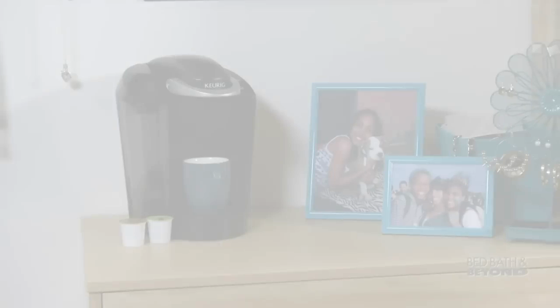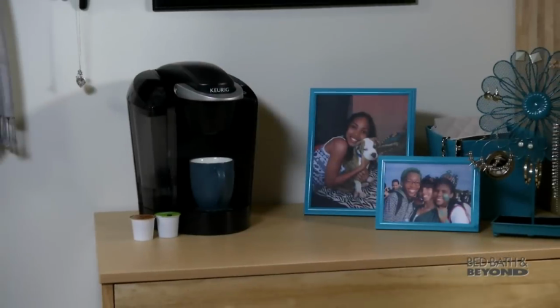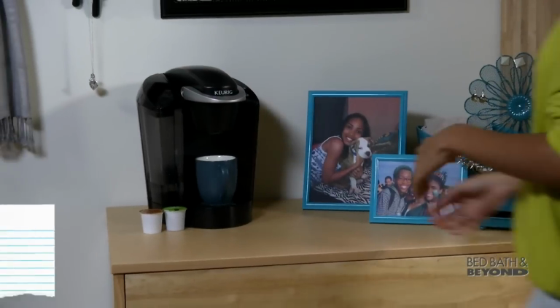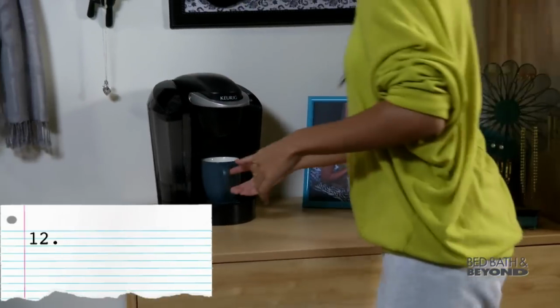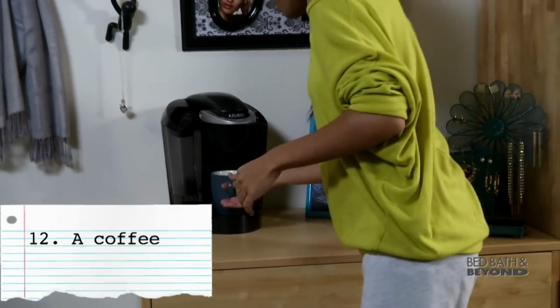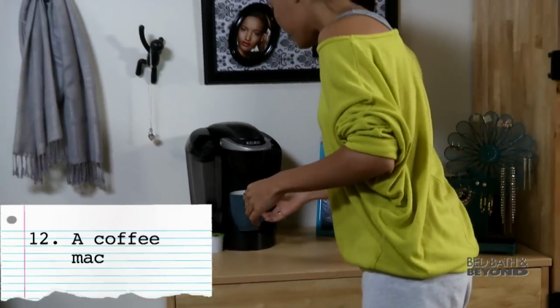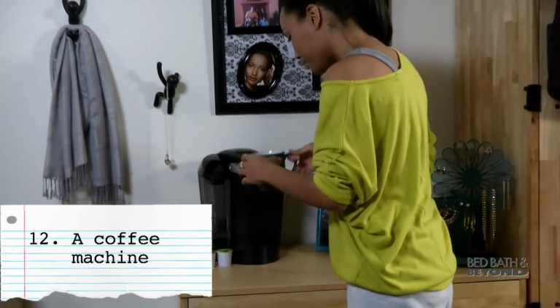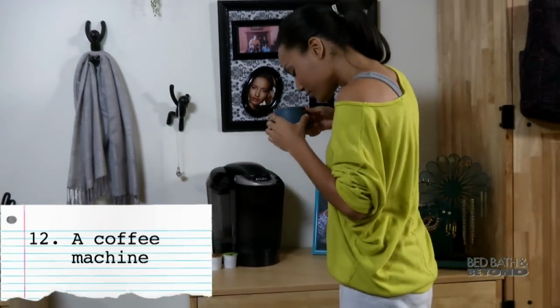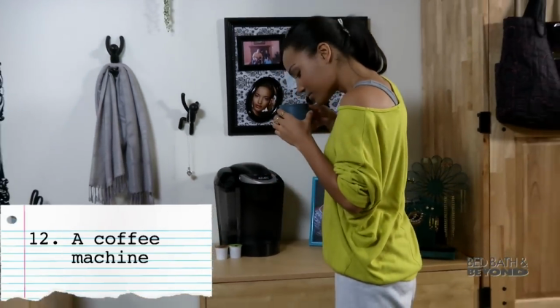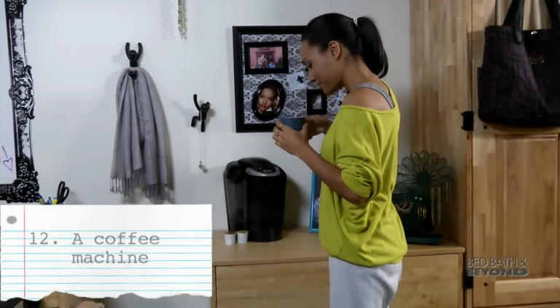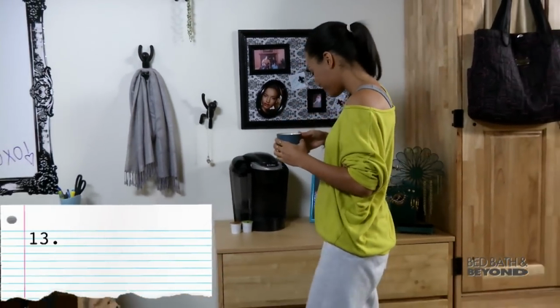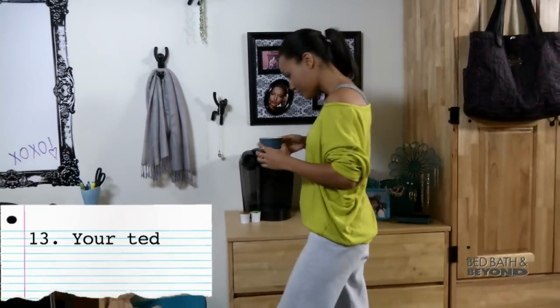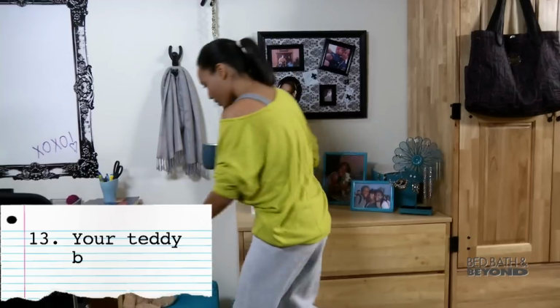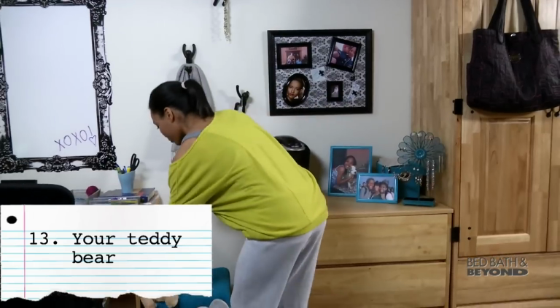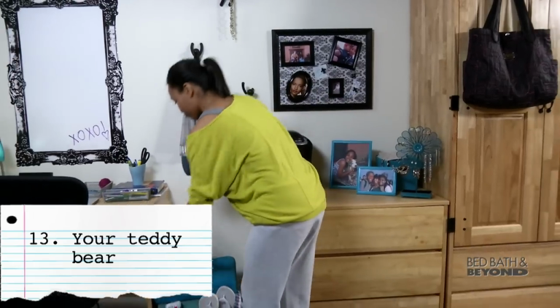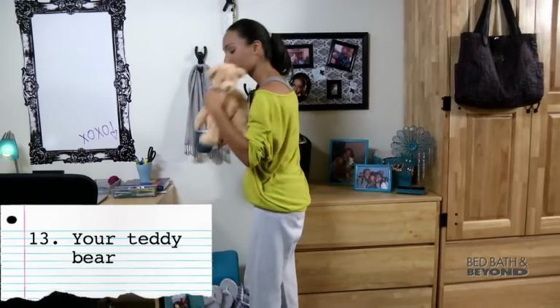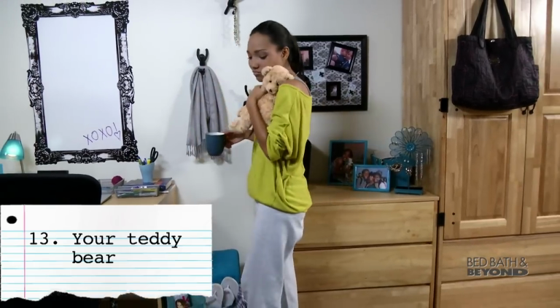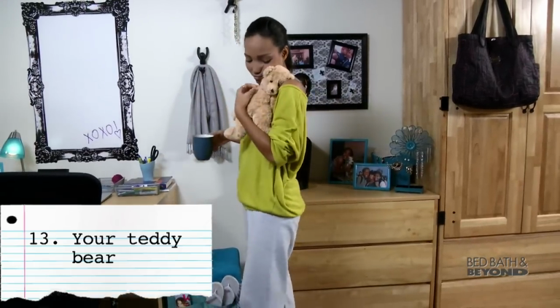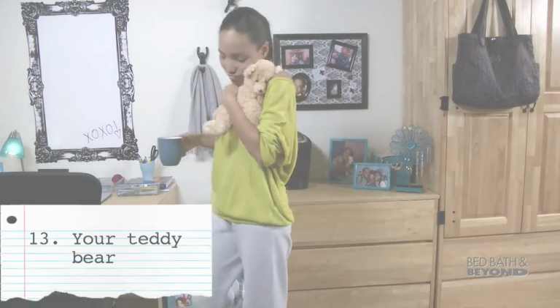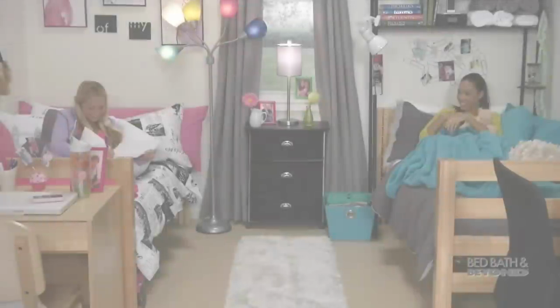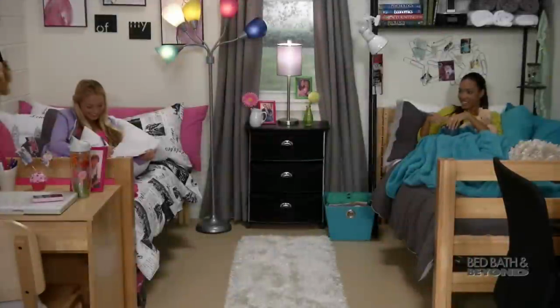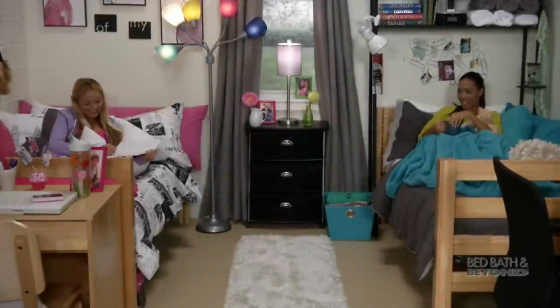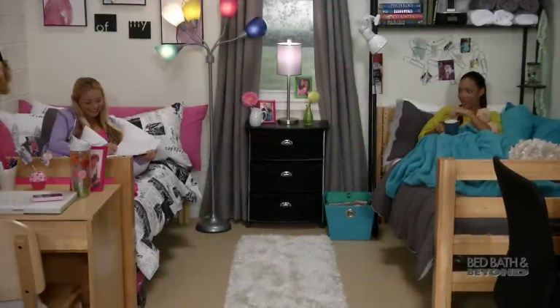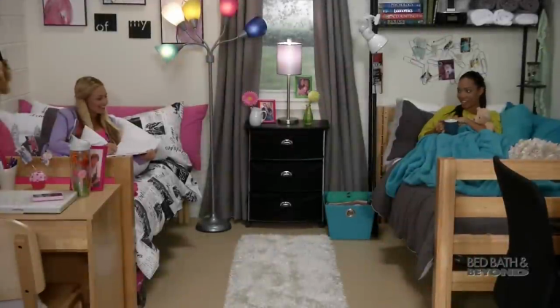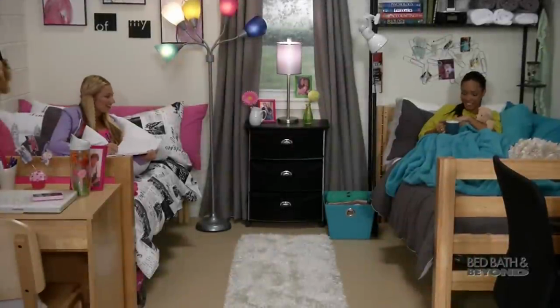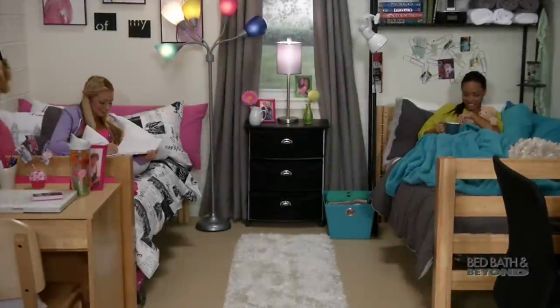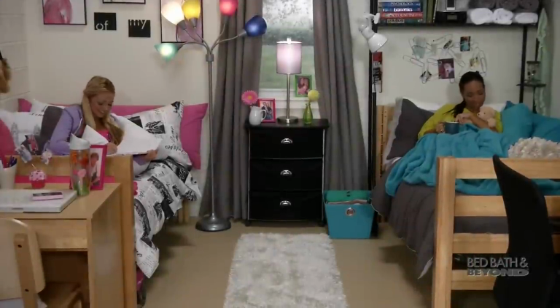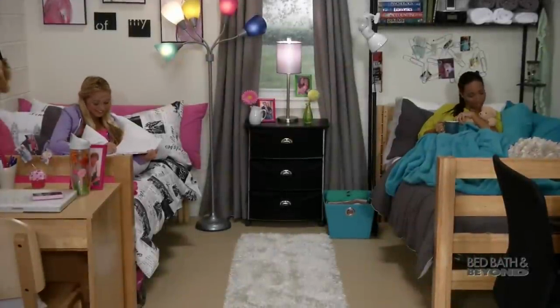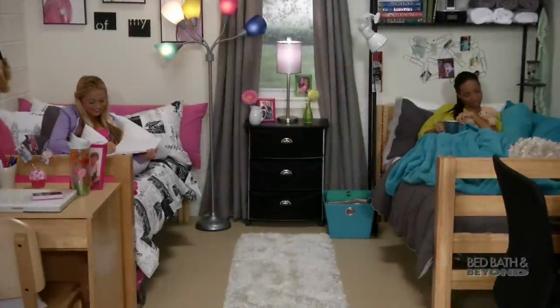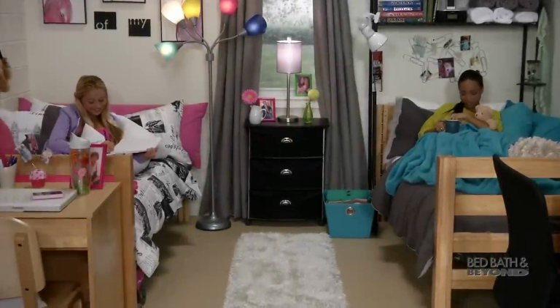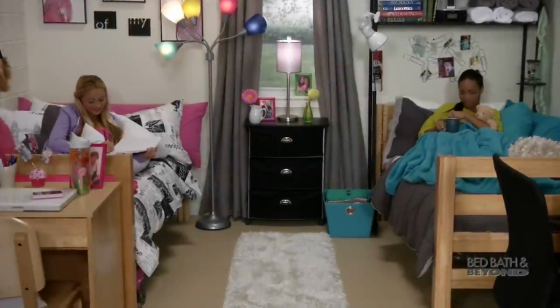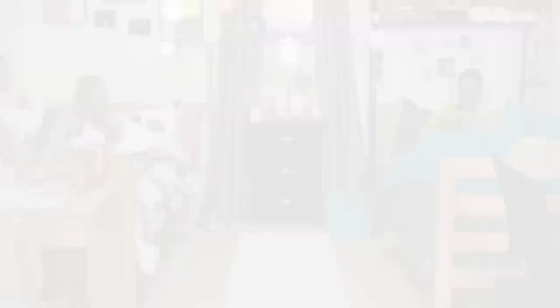Brew up a cup of joe and share pods with your new friends. And you might just want your old teddy bear to get you through those tough moments at your new school. College is a great opportunity to be on your own, but that doesn't mean you can't enjoy the comforts of home.